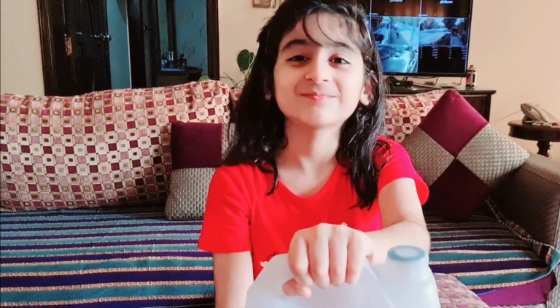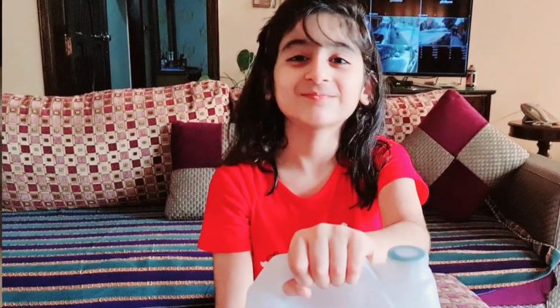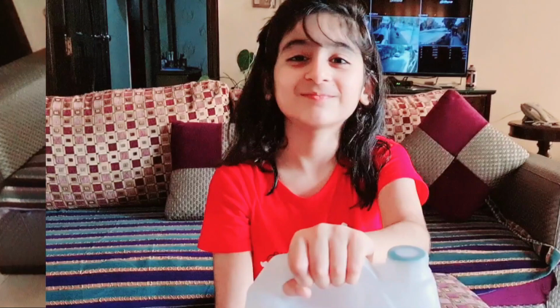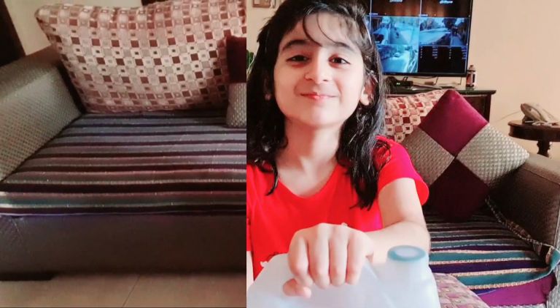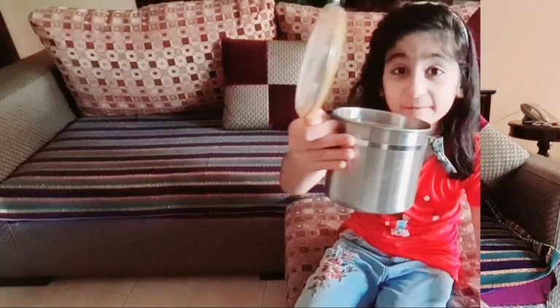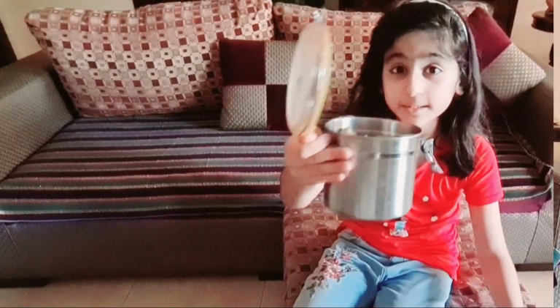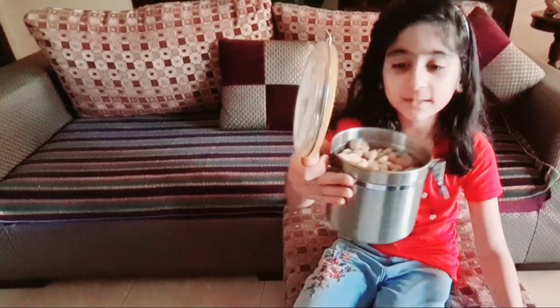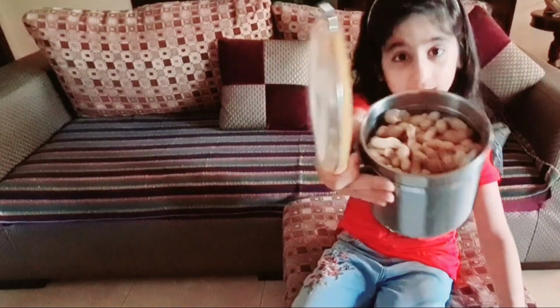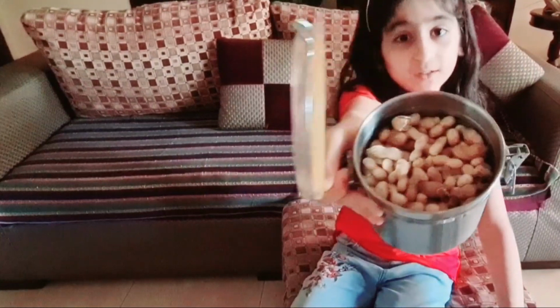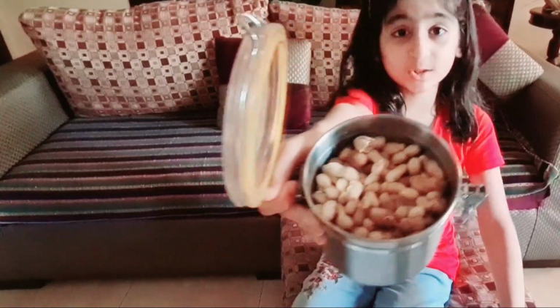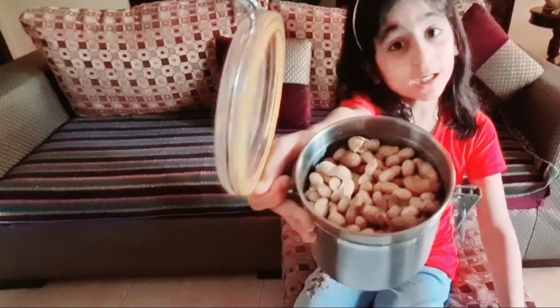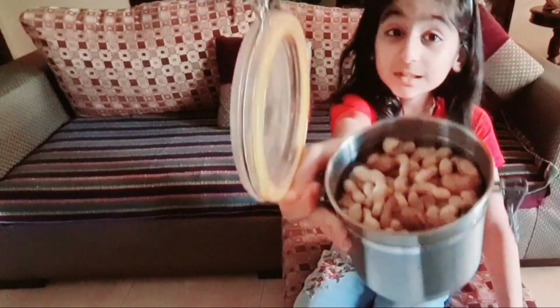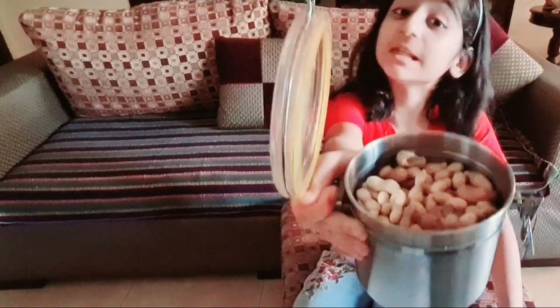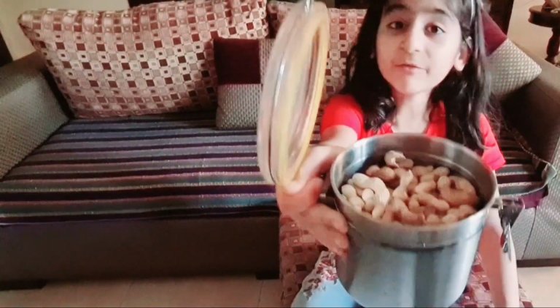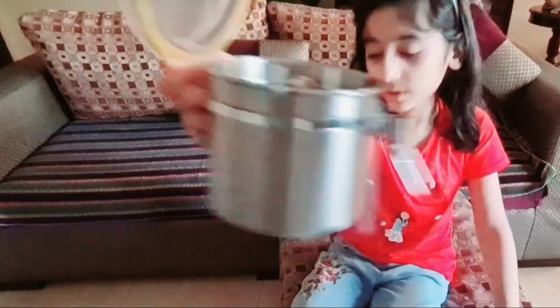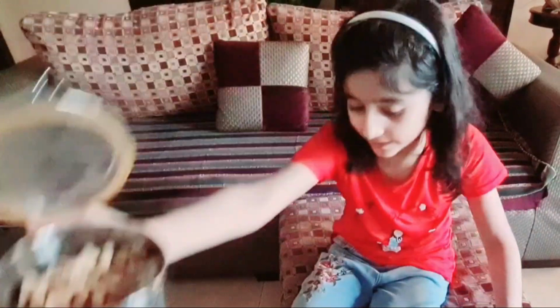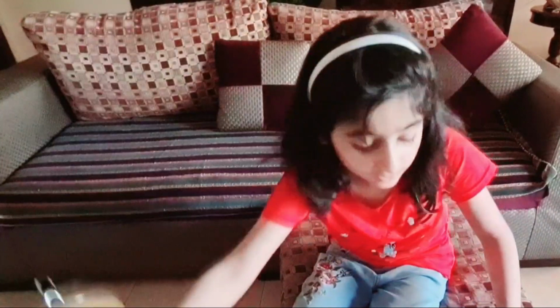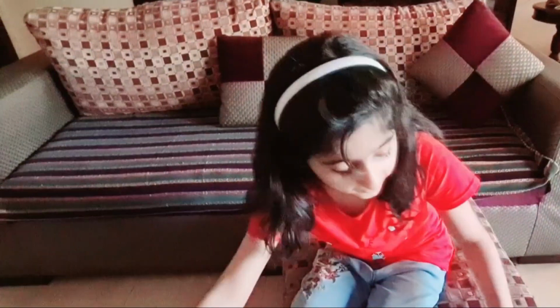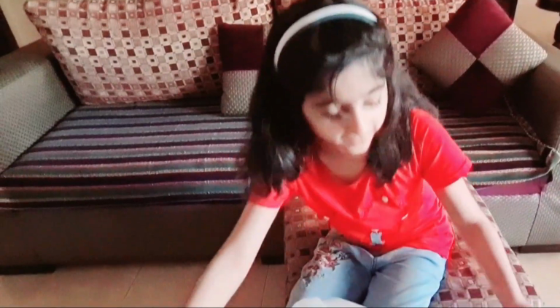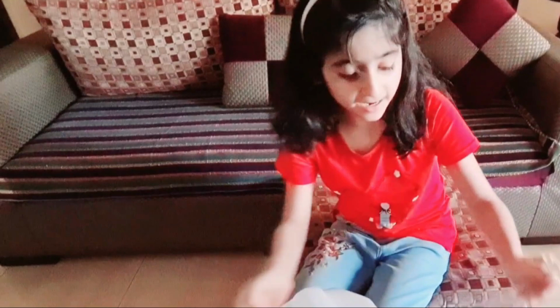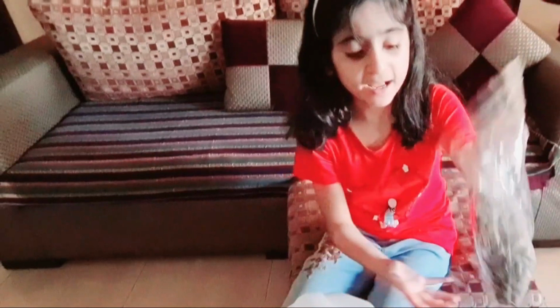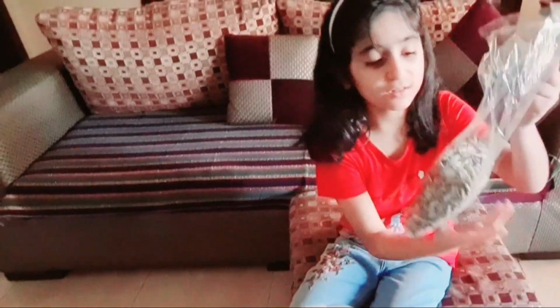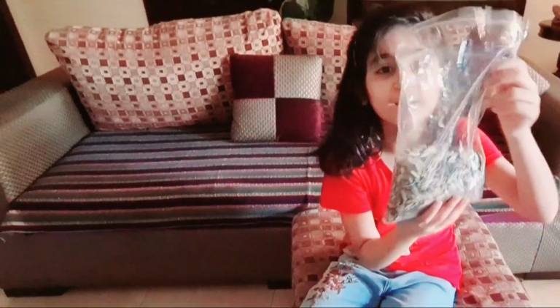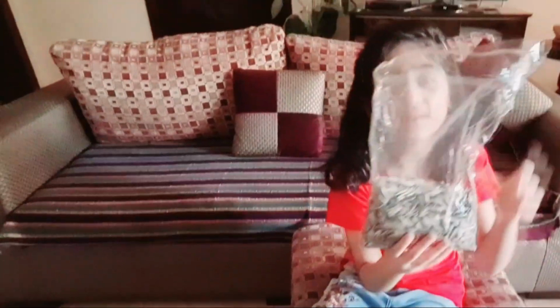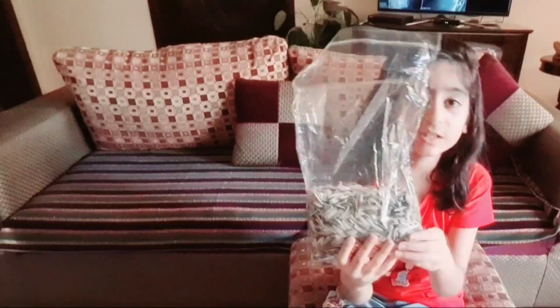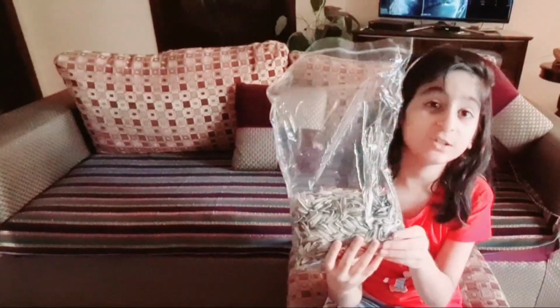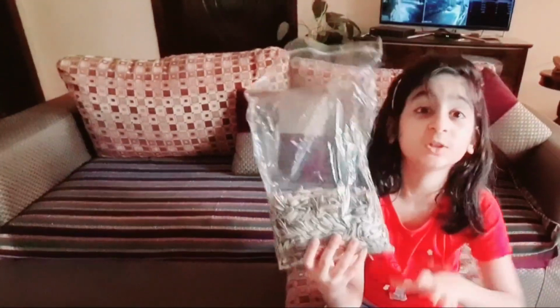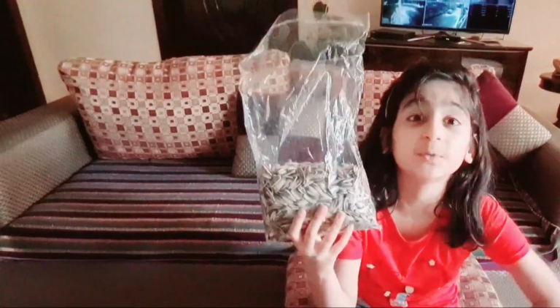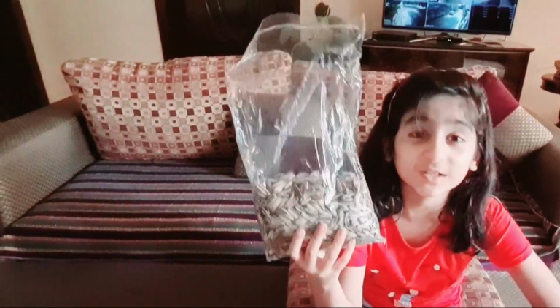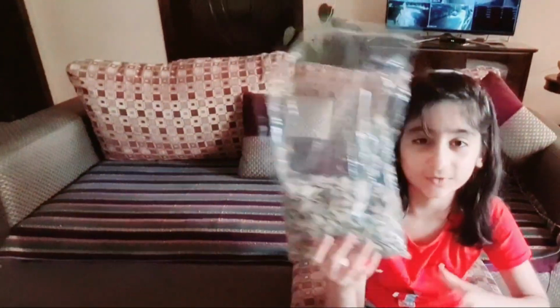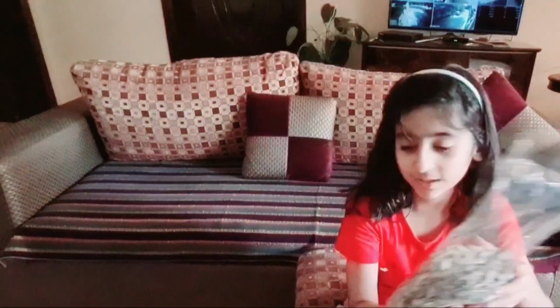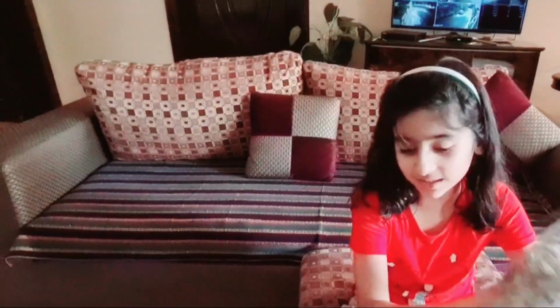I have some nuts here which birds love to eat, and I have these sunflower seeds here which birds also love to eat.